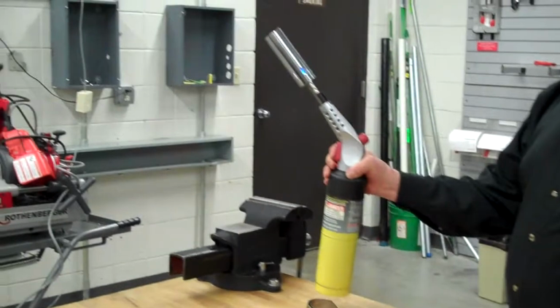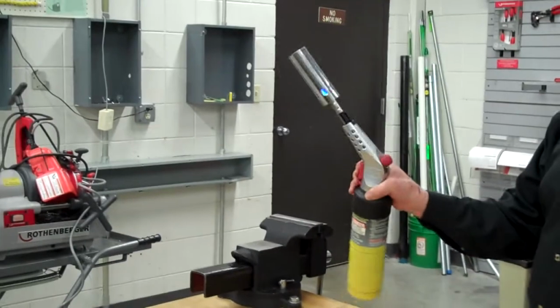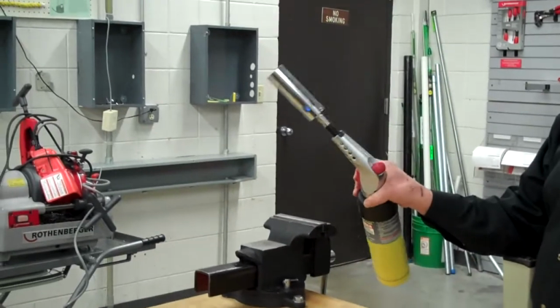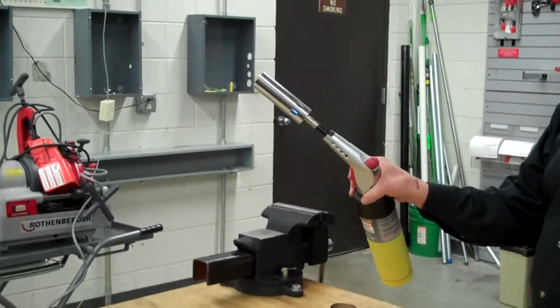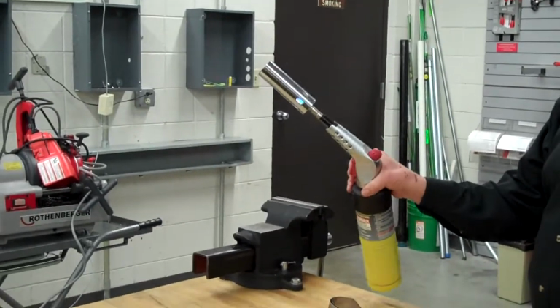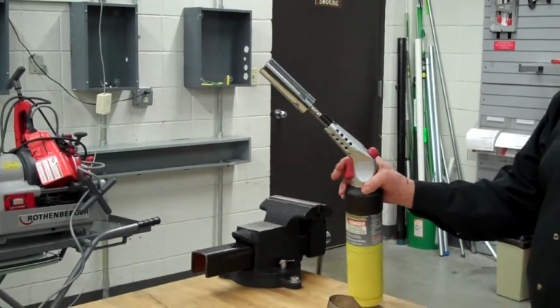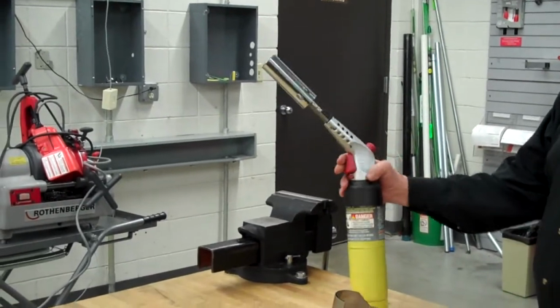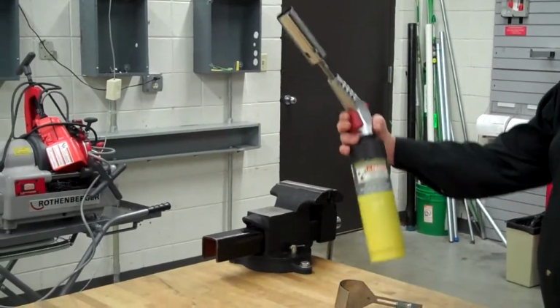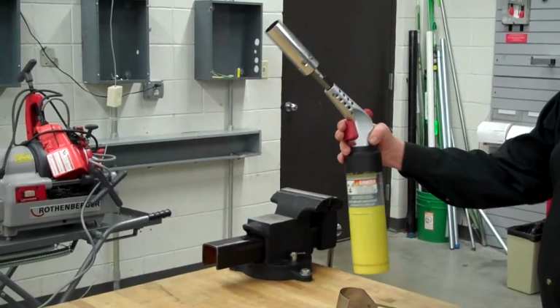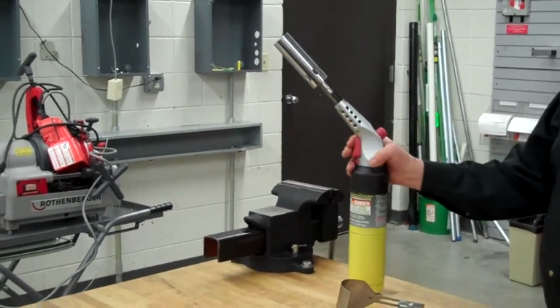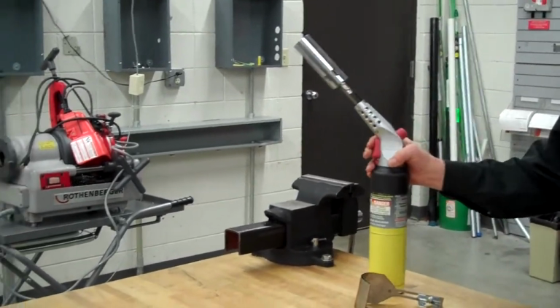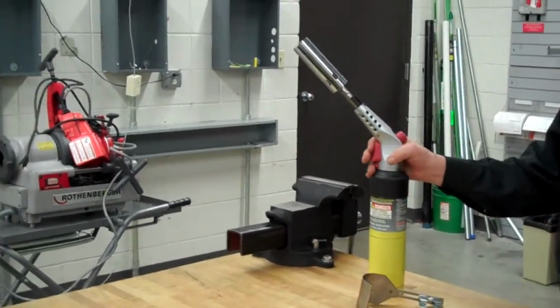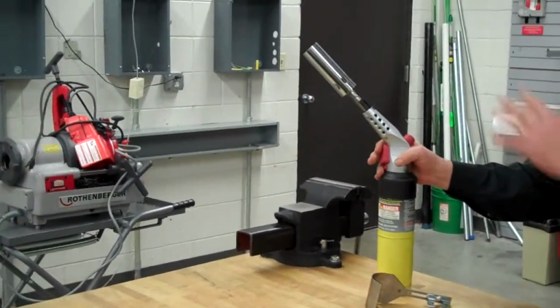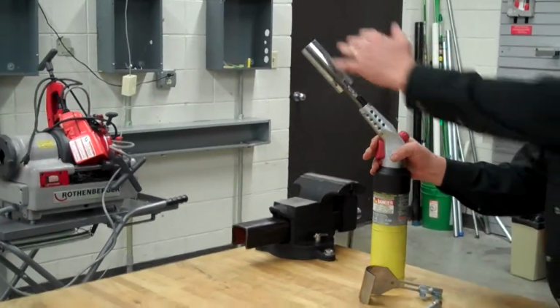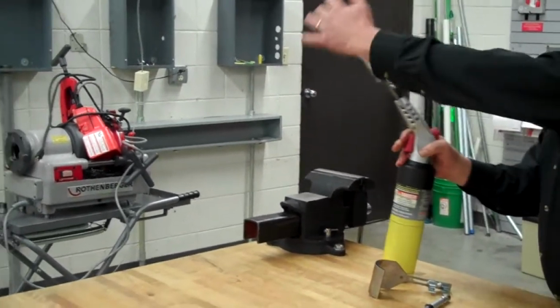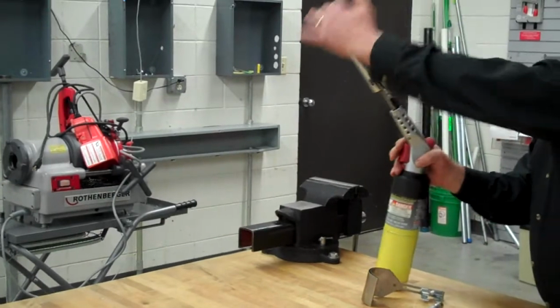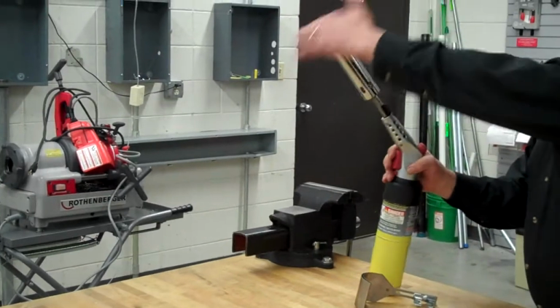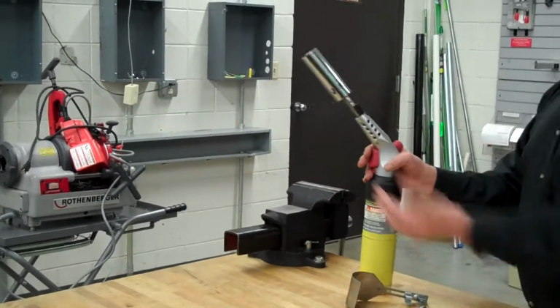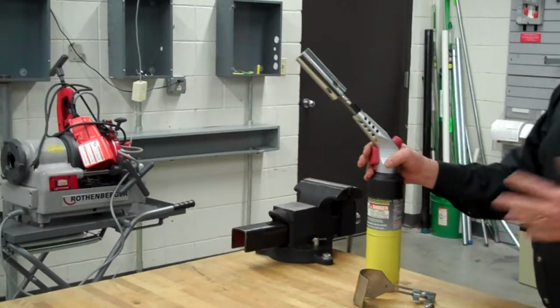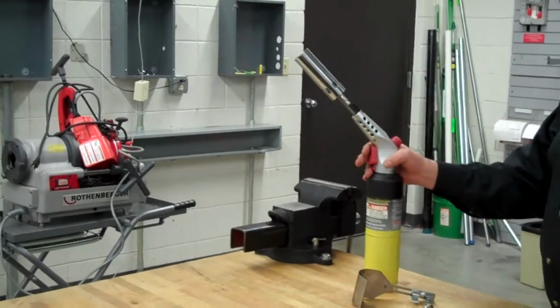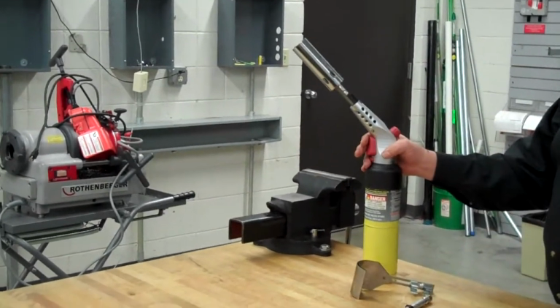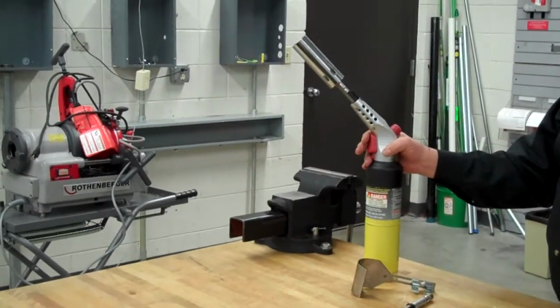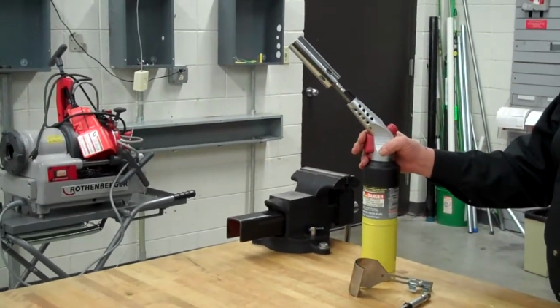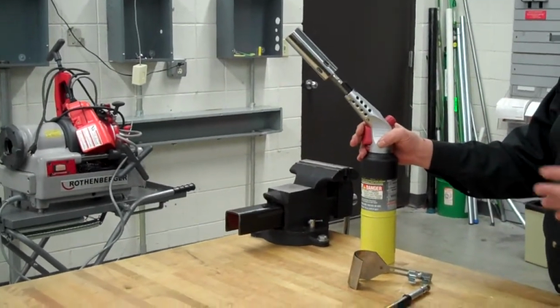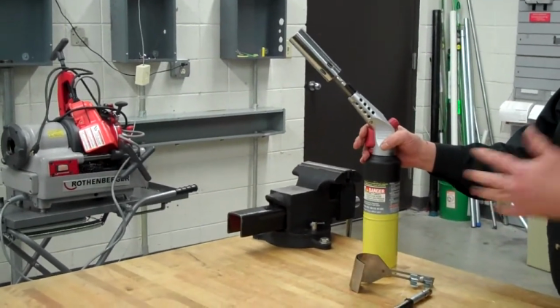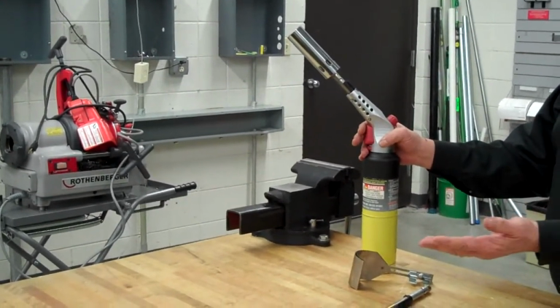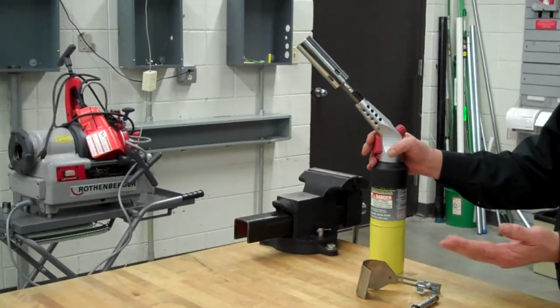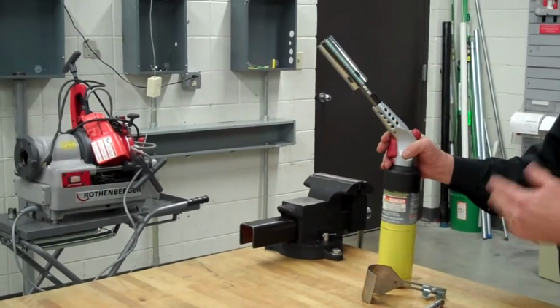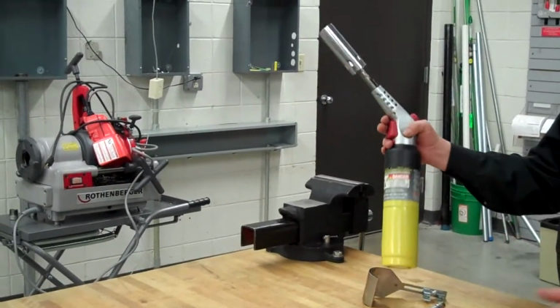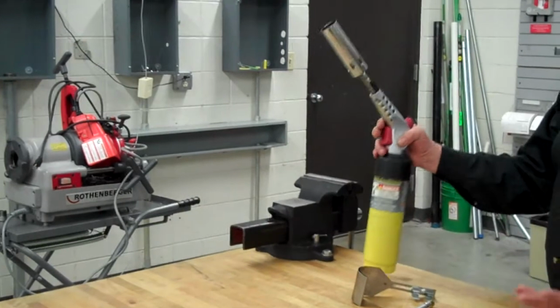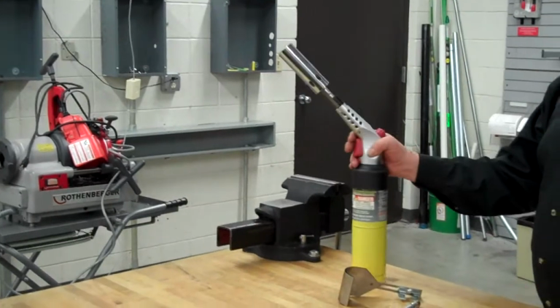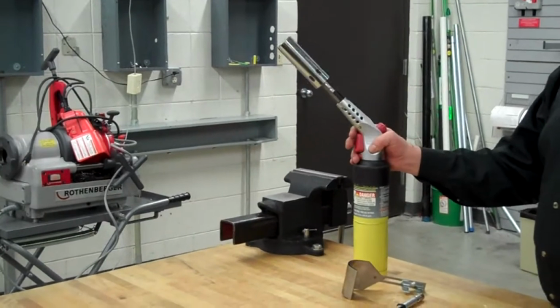Hit the button and fire it up. What's nice about this torch head is it's just a heat burner. So you can burn paint off the wall, melt tar, whatever you would like.